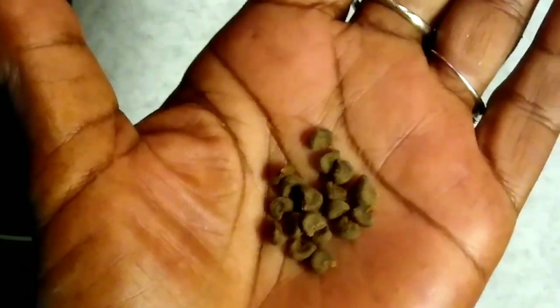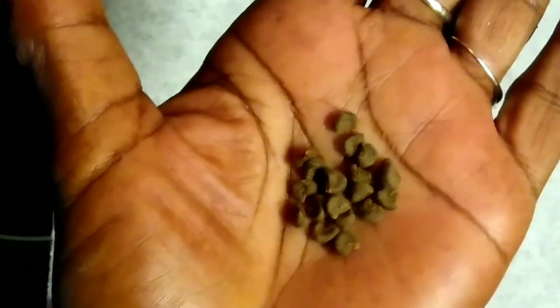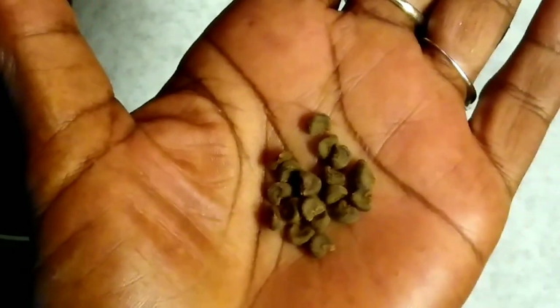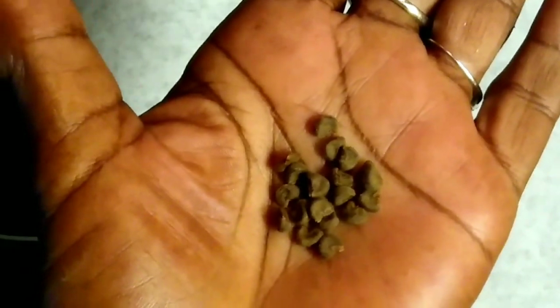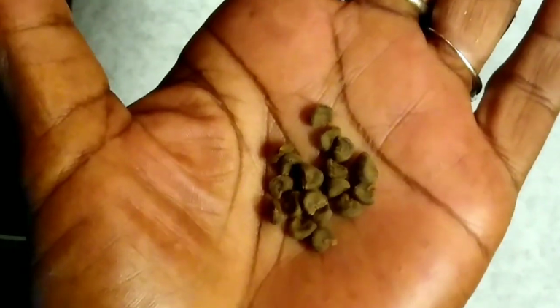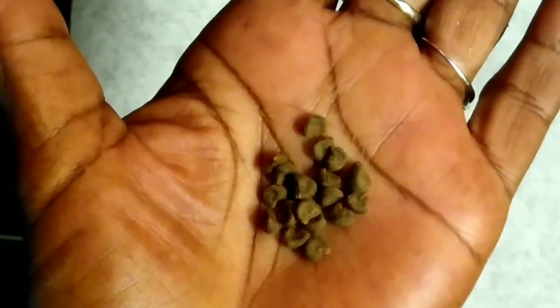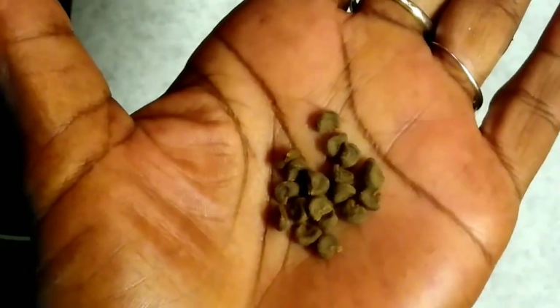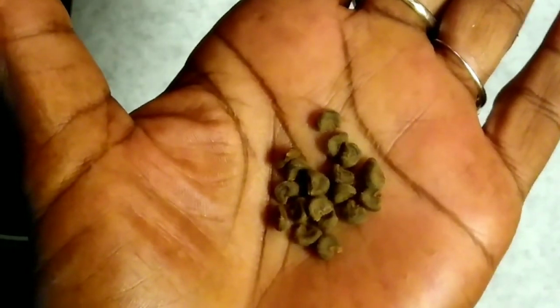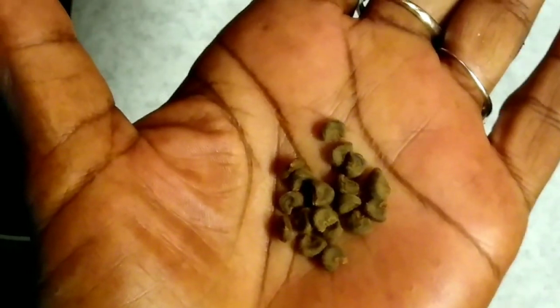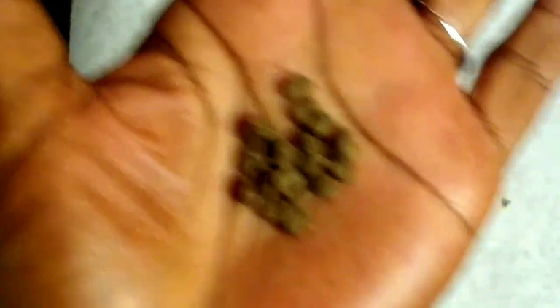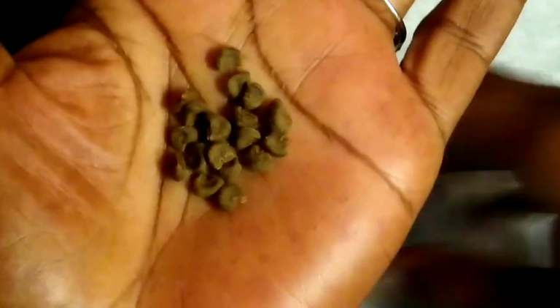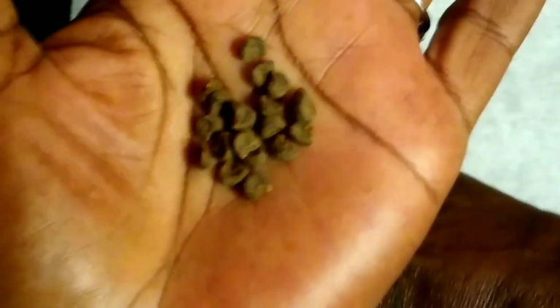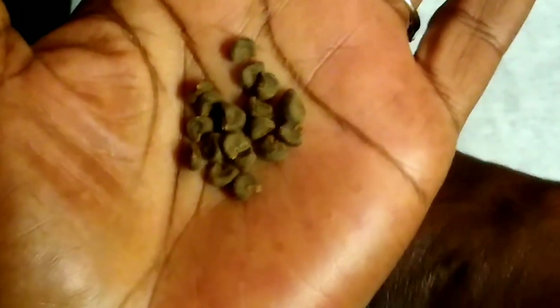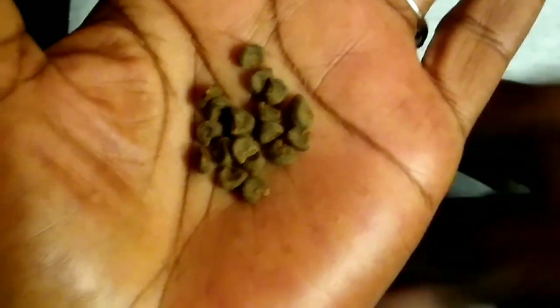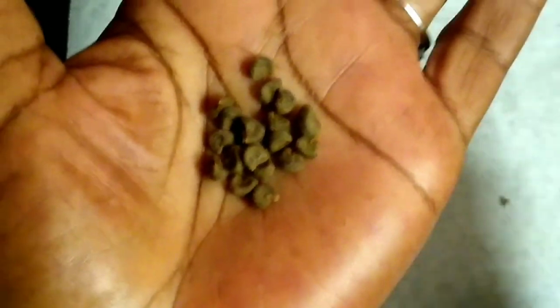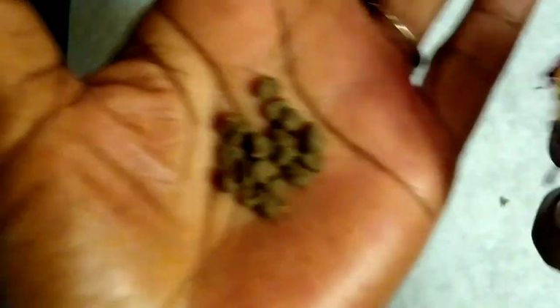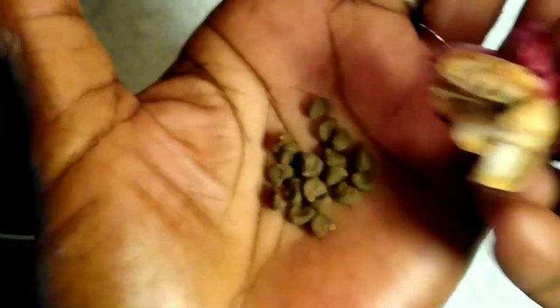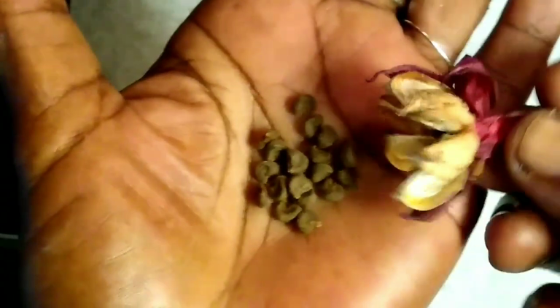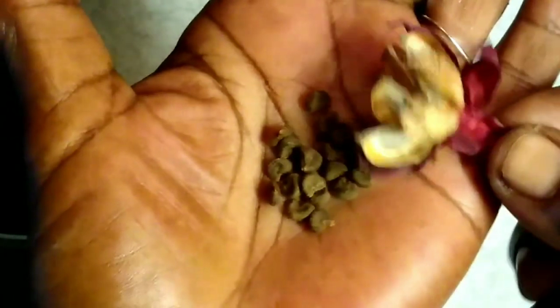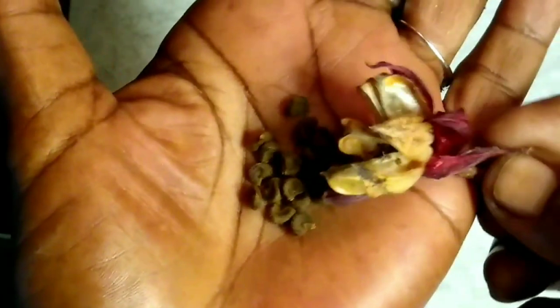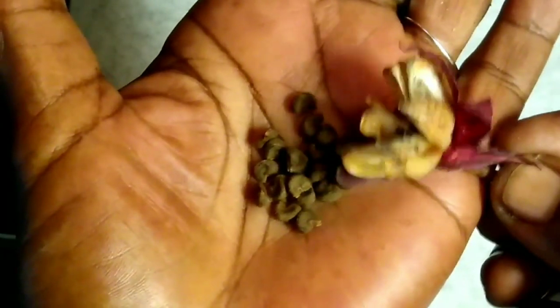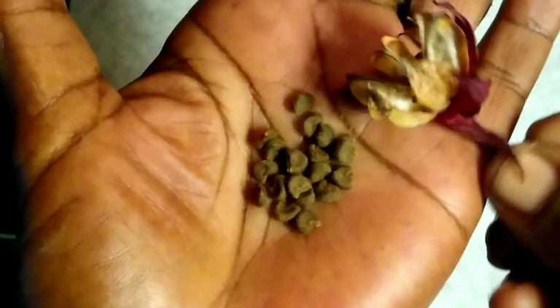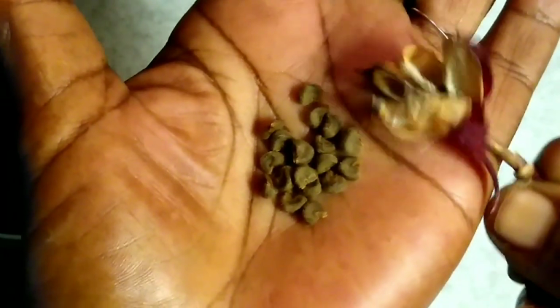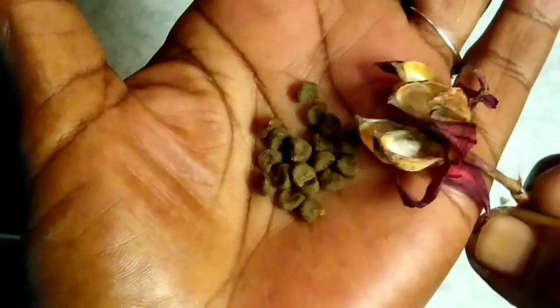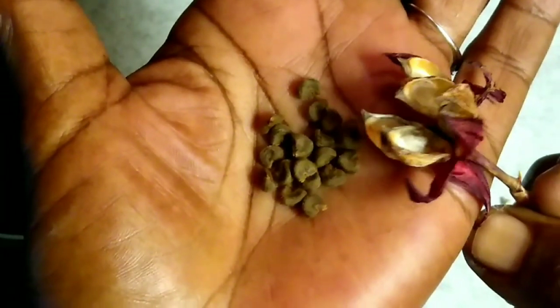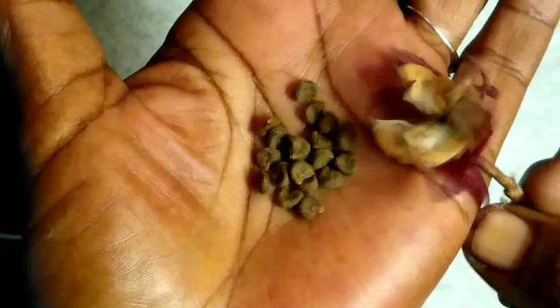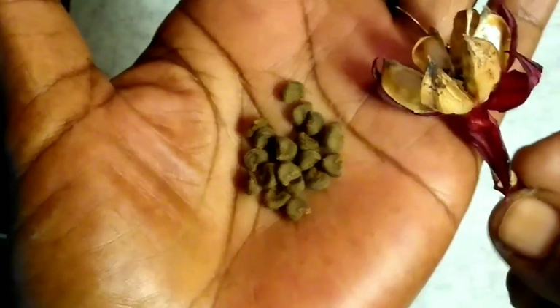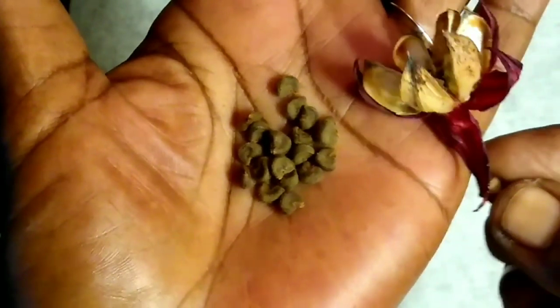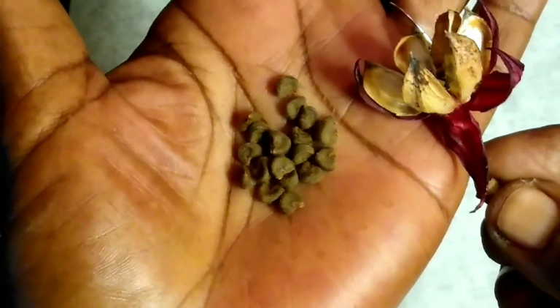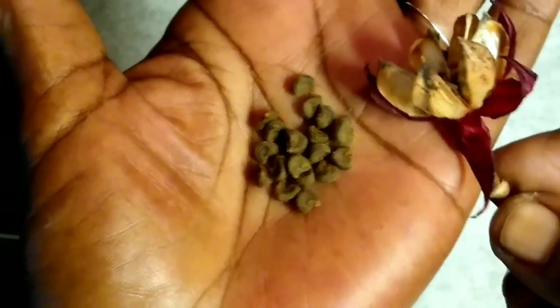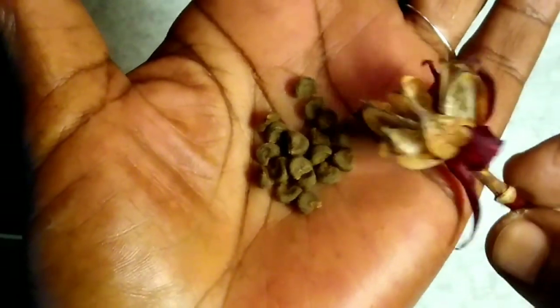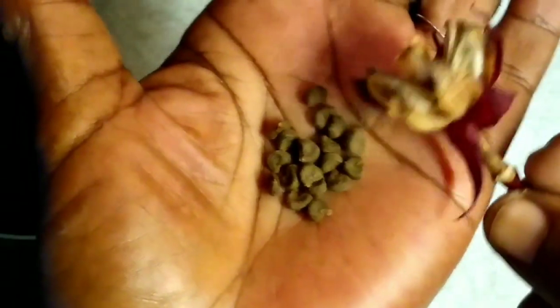All right, guys. This is how you harvest your Jamaican sorrel seeds. Yeah. Thank you, baby.